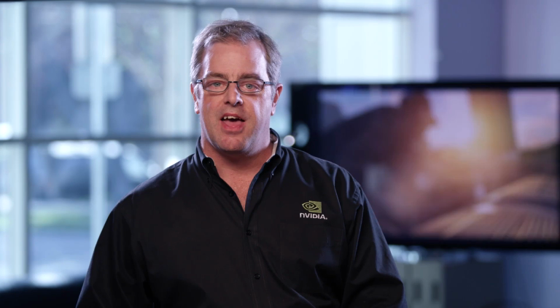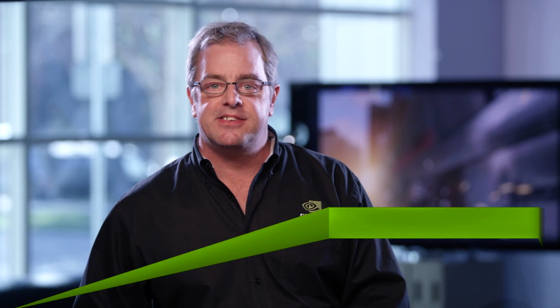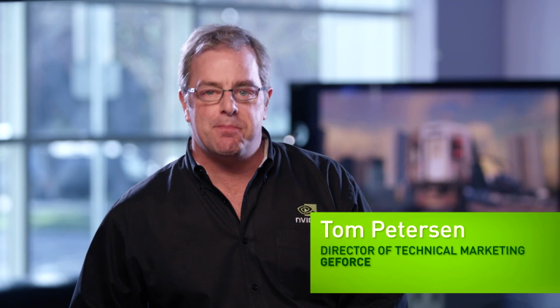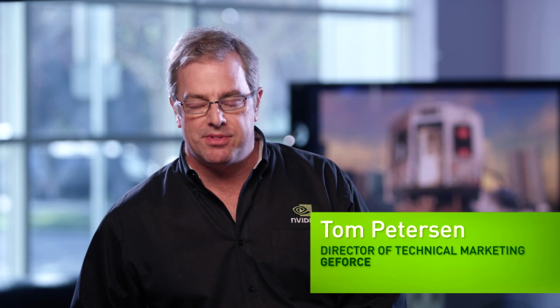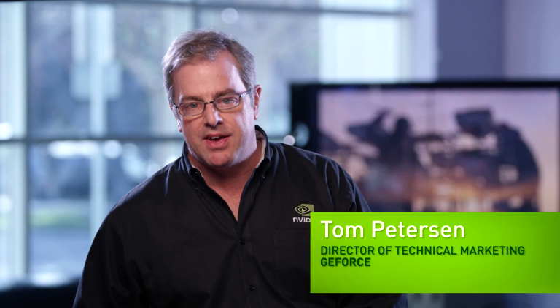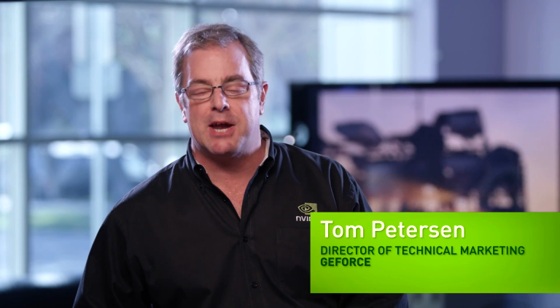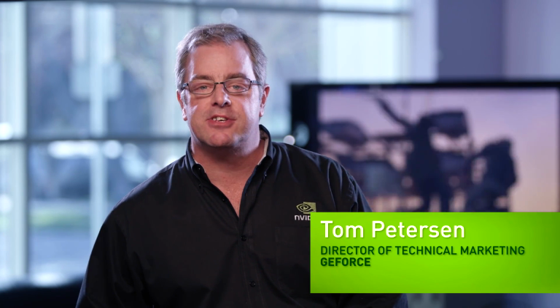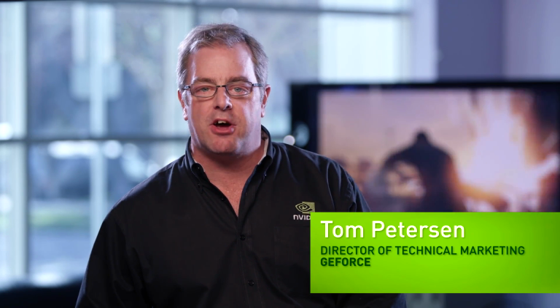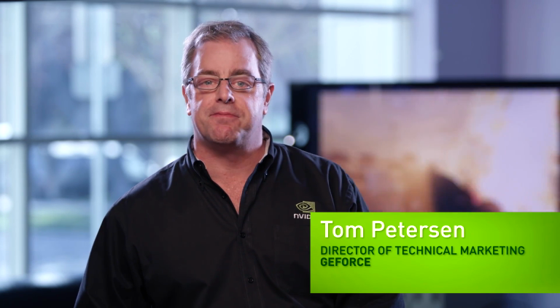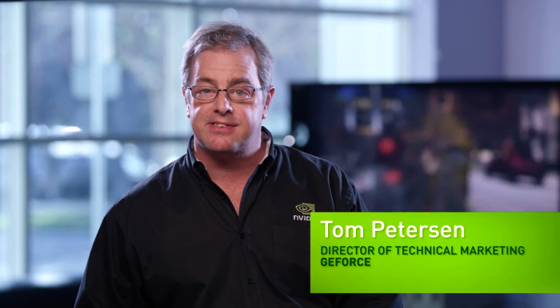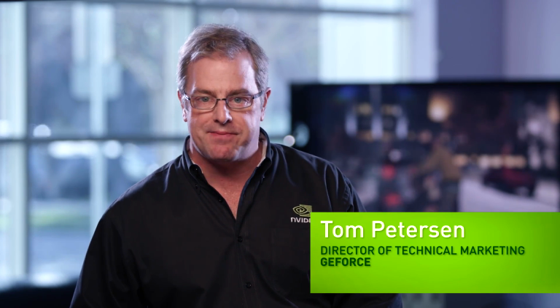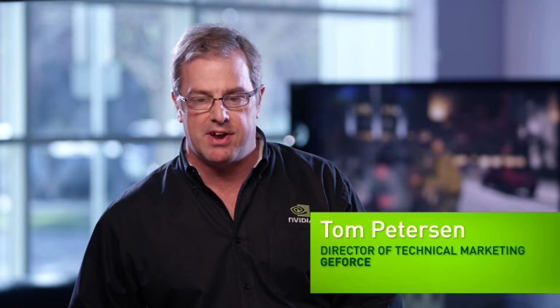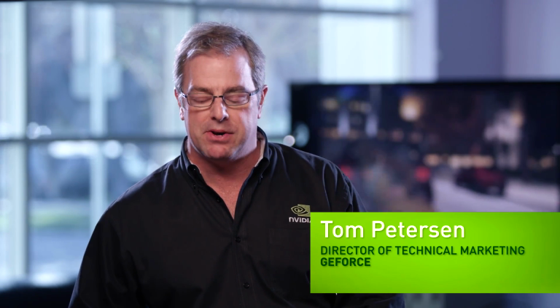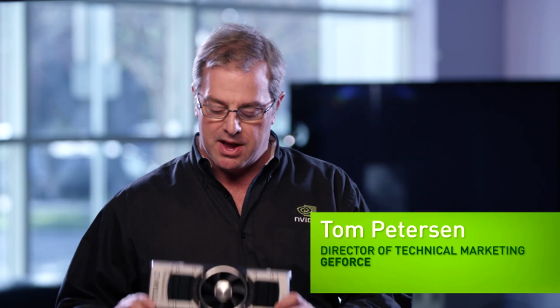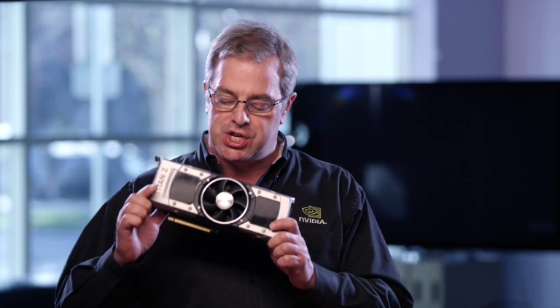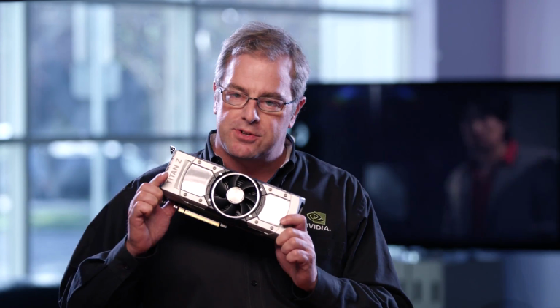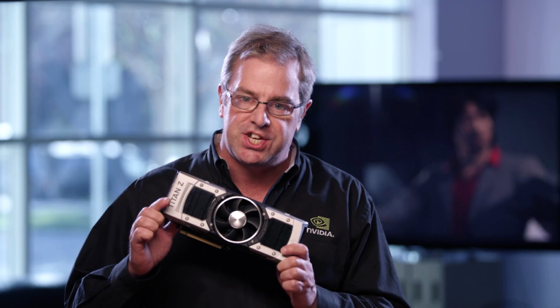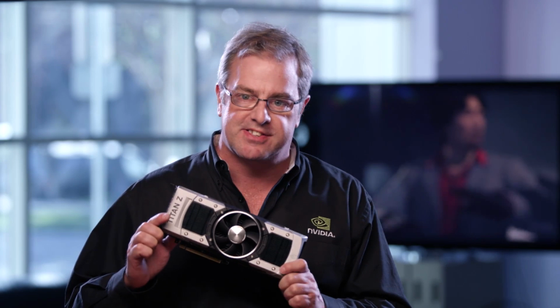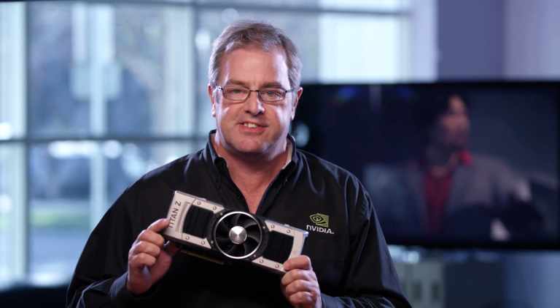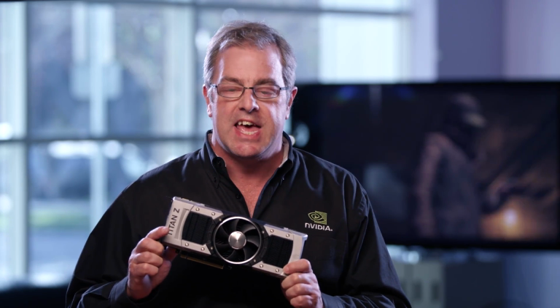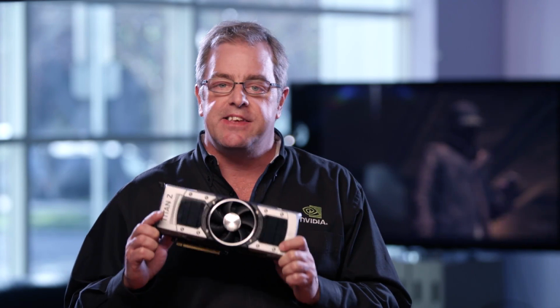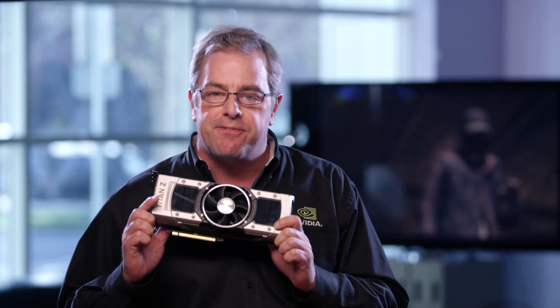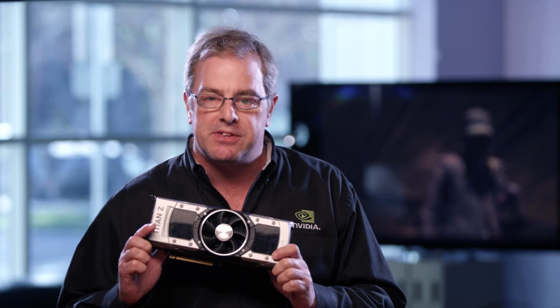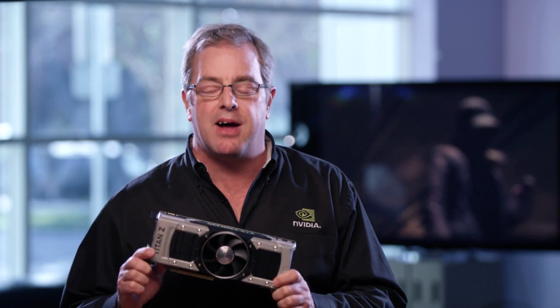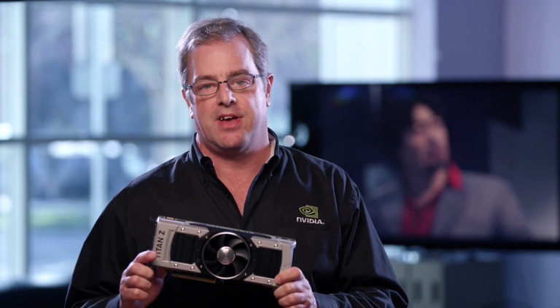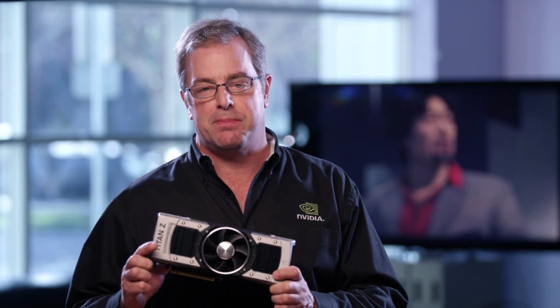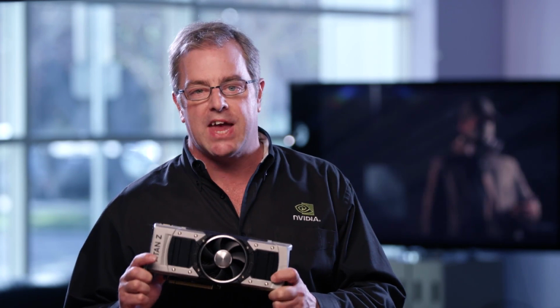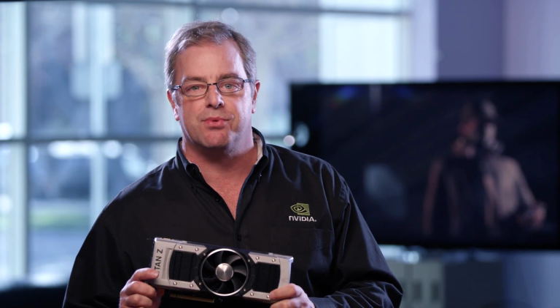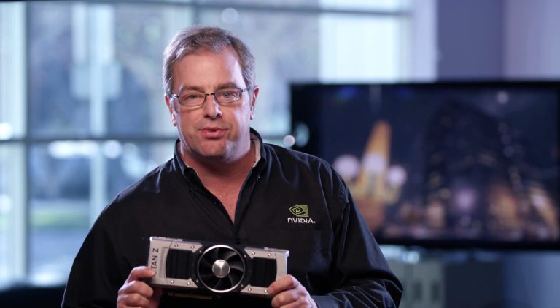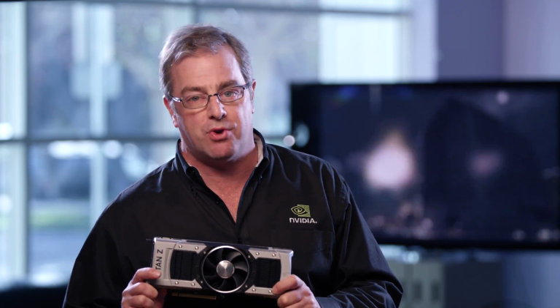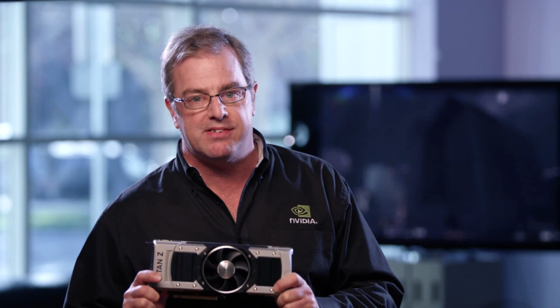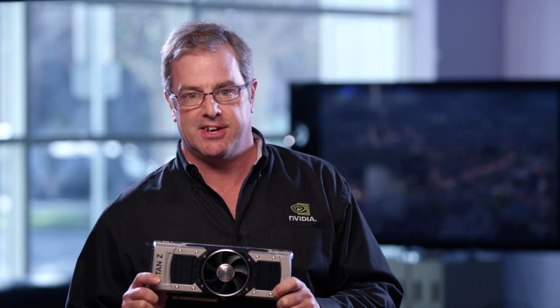Hi, this is Tom Peterson with NVIDIA and I'm here today to talk about the fastest graphics card ever built, the GeForce GTX Titan Z. It is a performance monster and is built for gamers with the most extreme PC rigs.